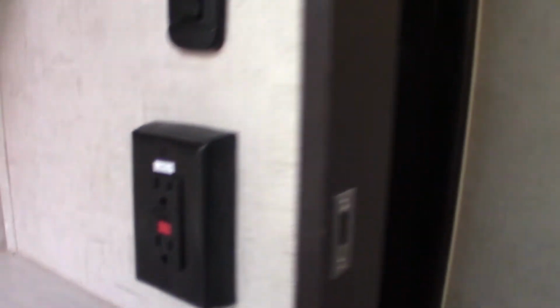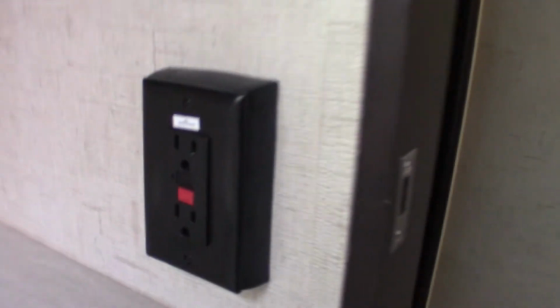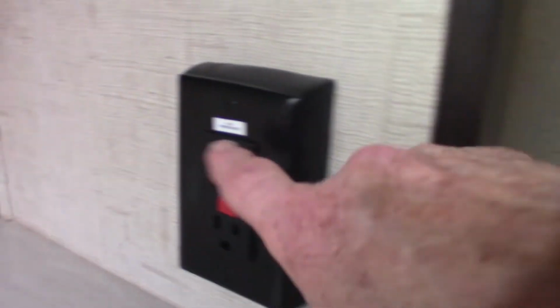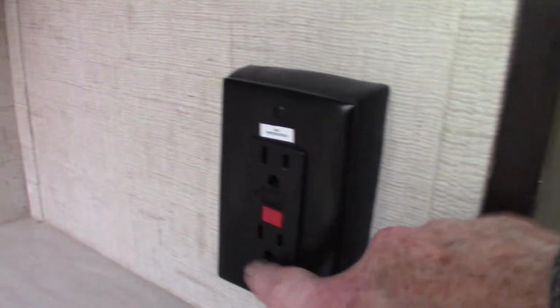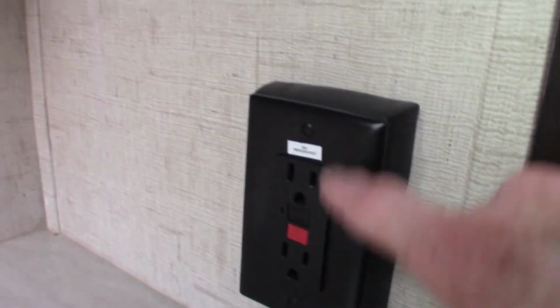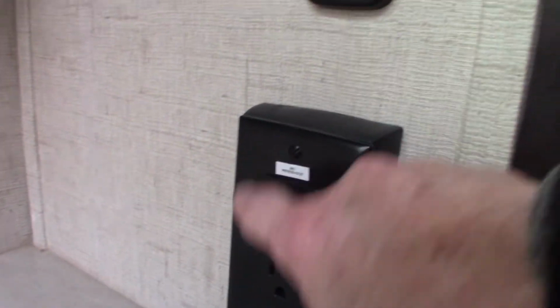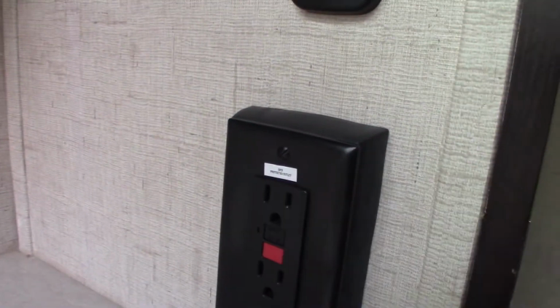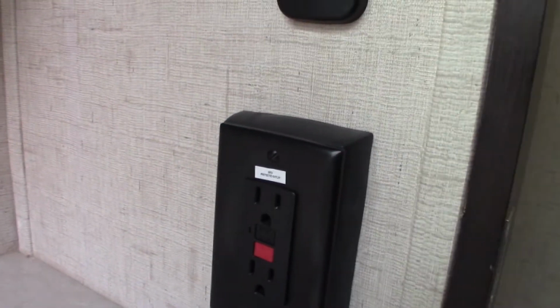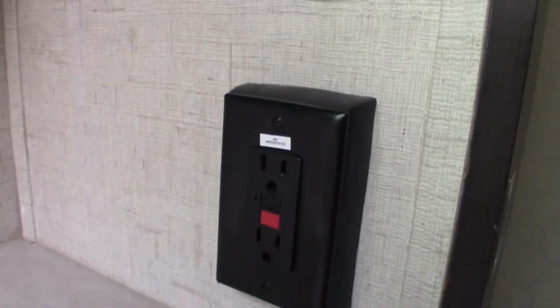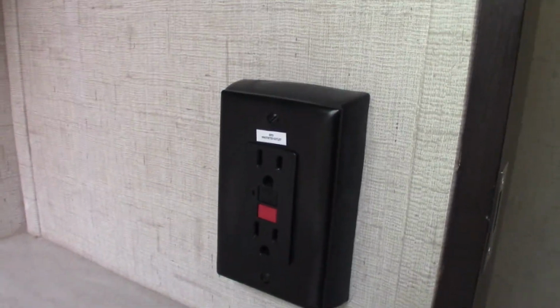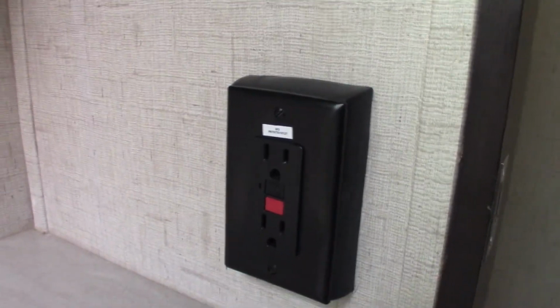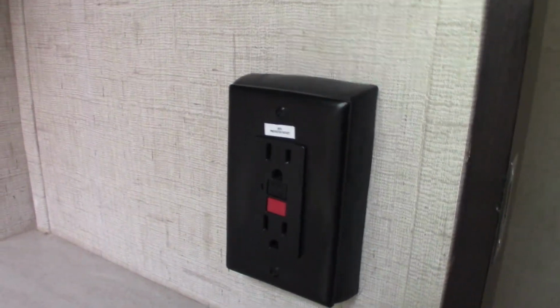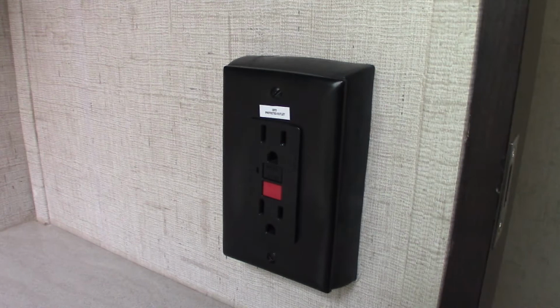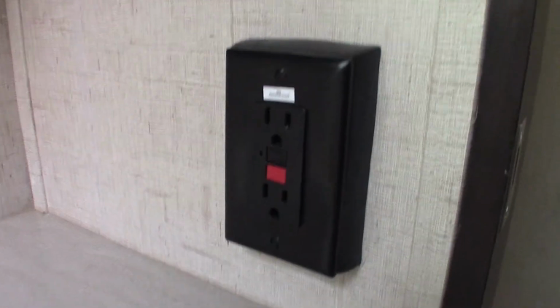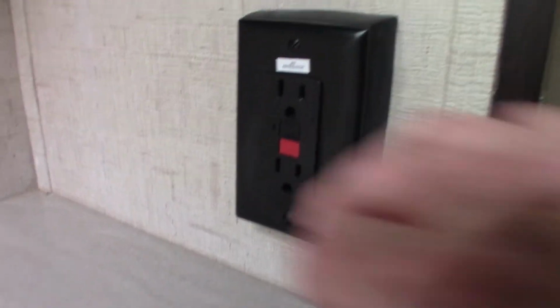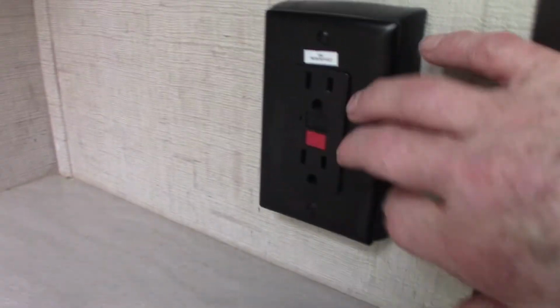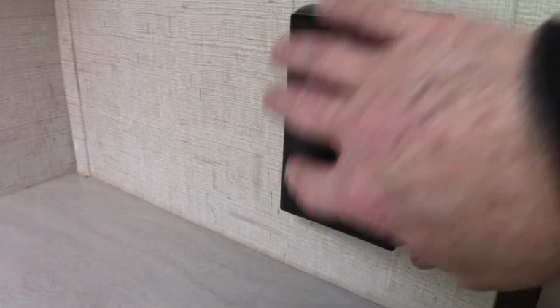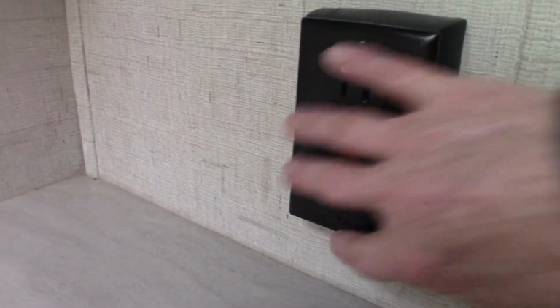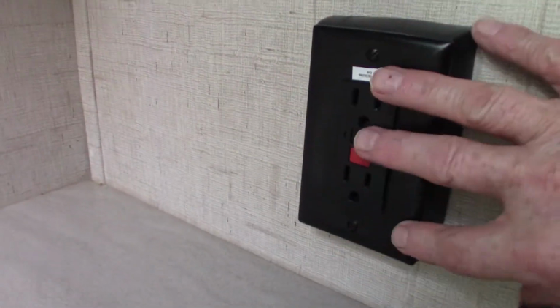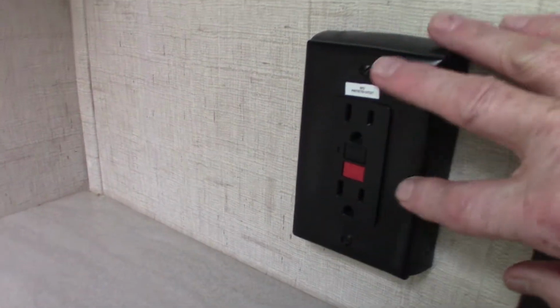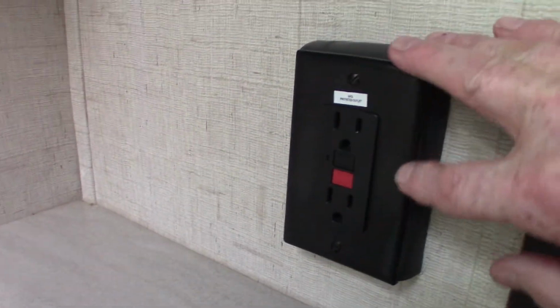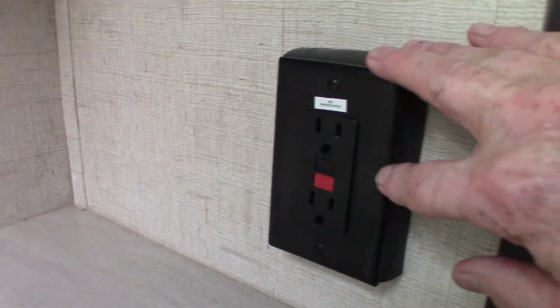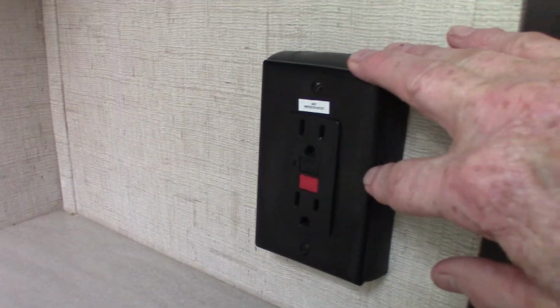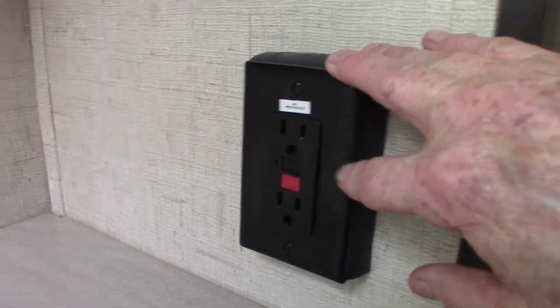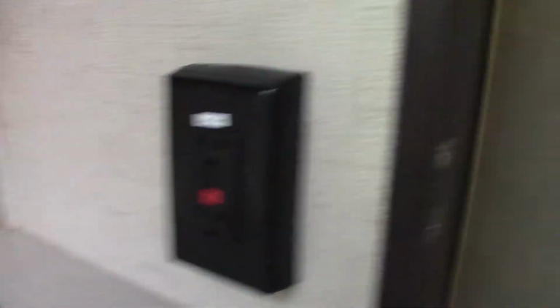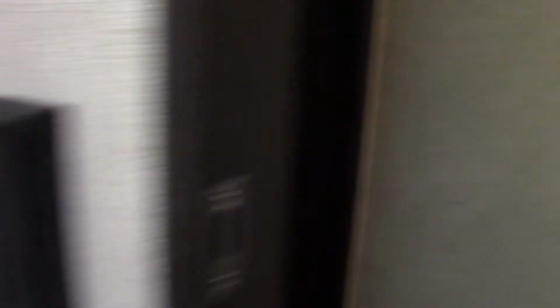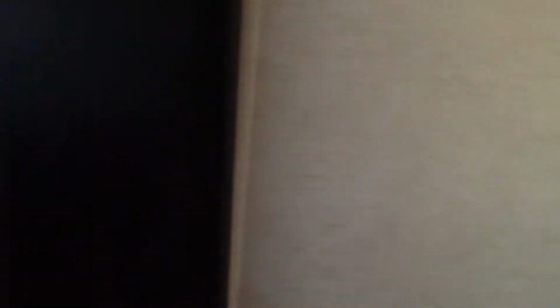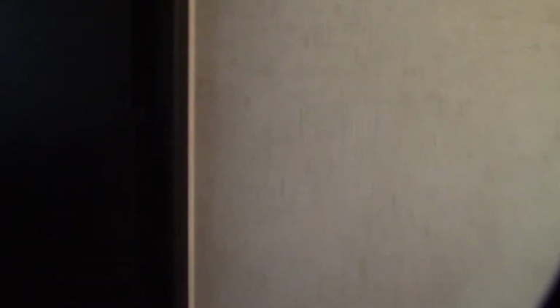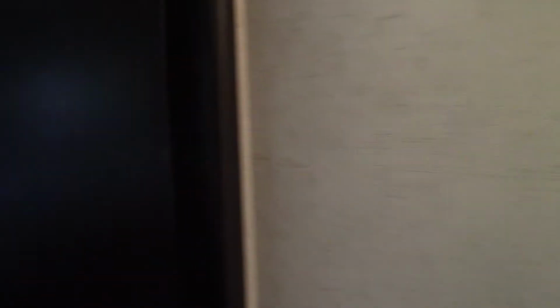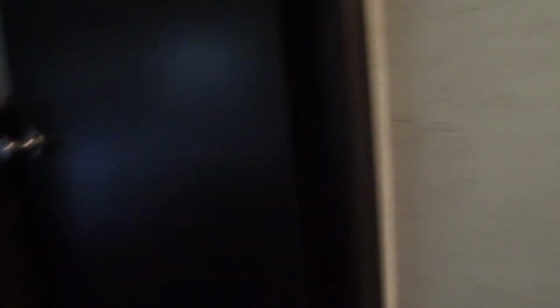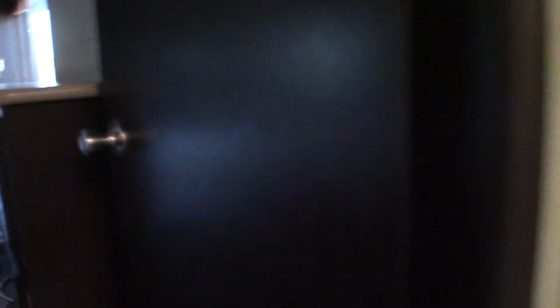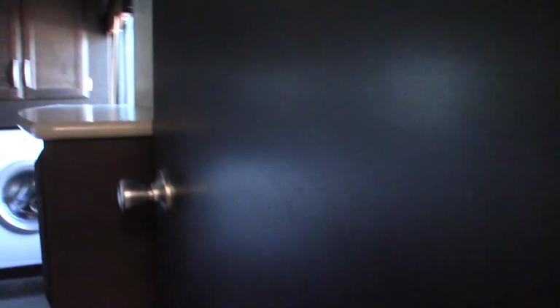These are GFCIs here. All the plugs in the trailer are wired through a GFCI, even if they don't physically have one — even the plug on the outside. So keep that in mind.